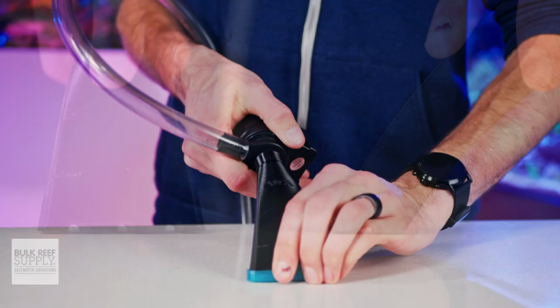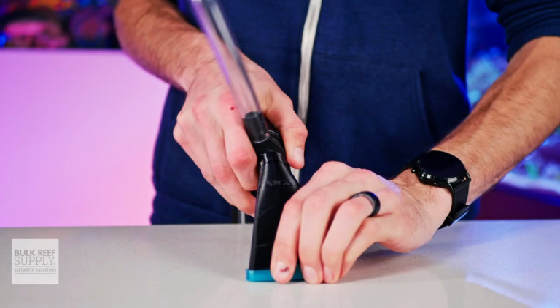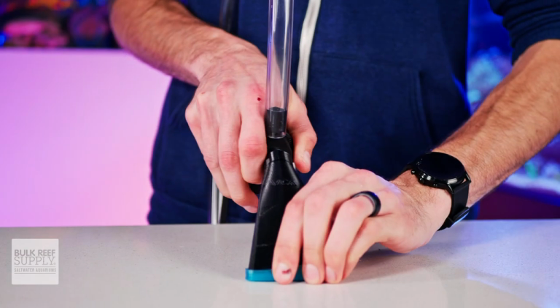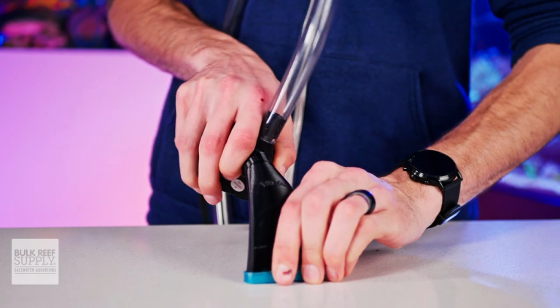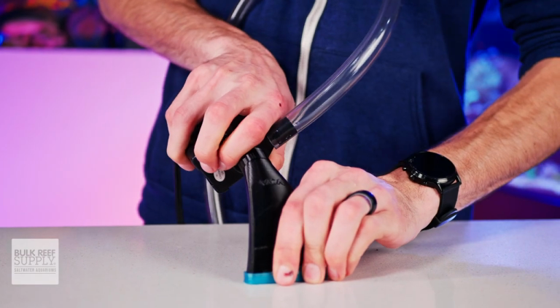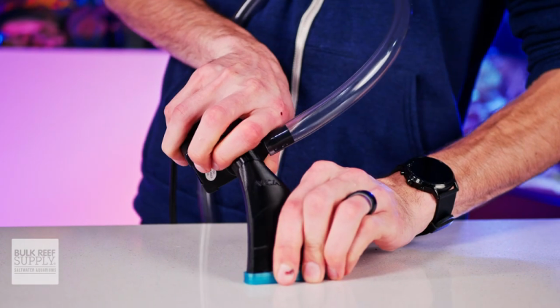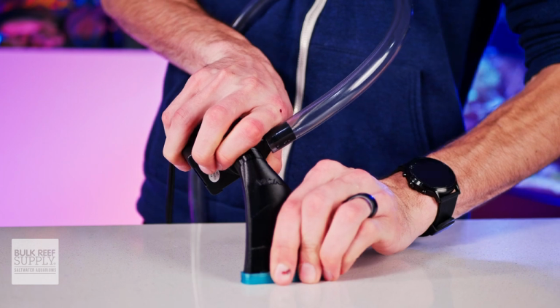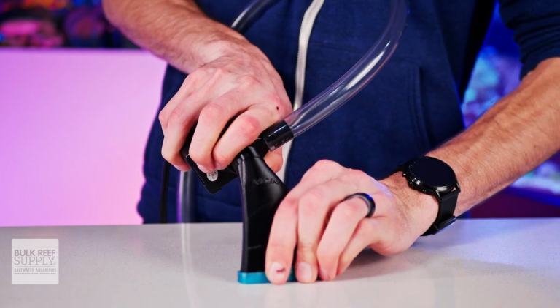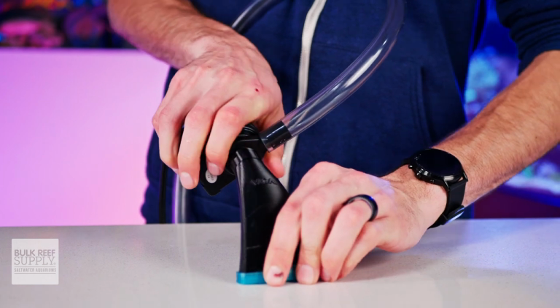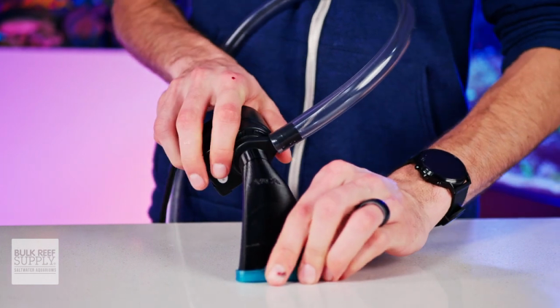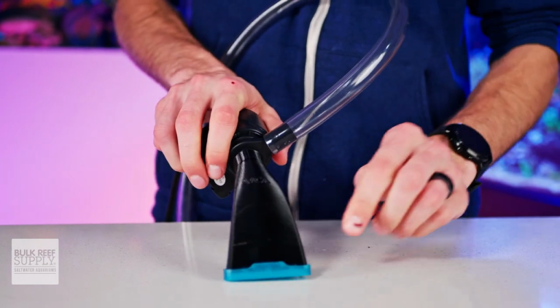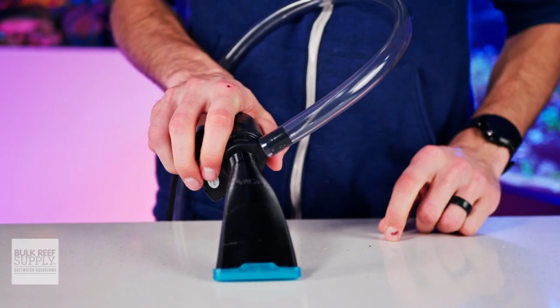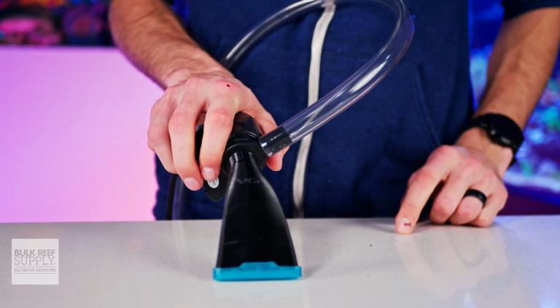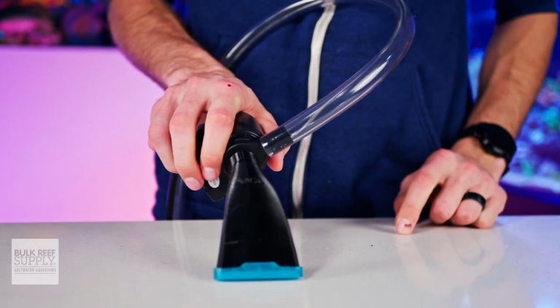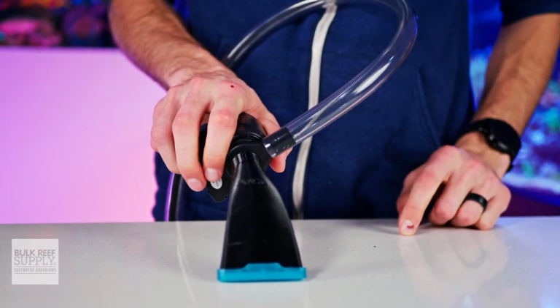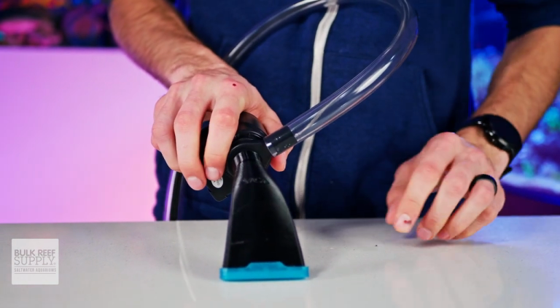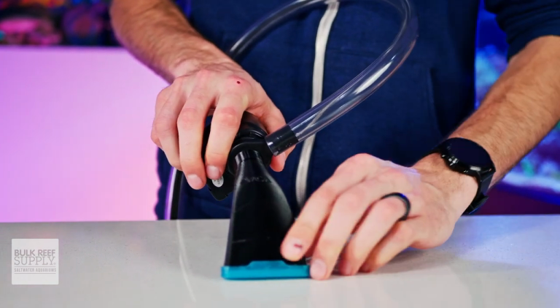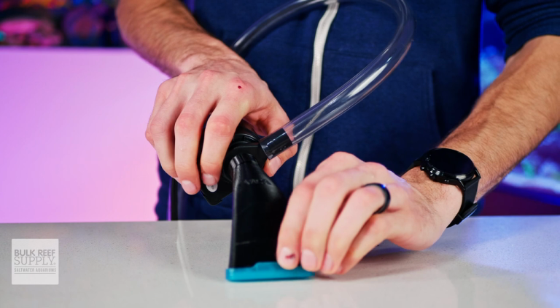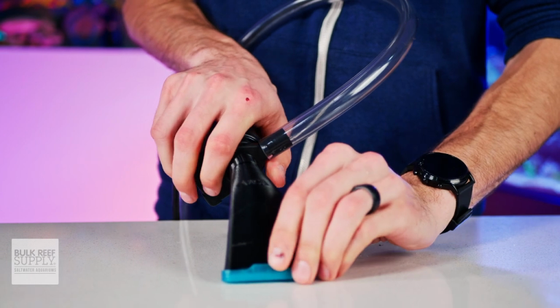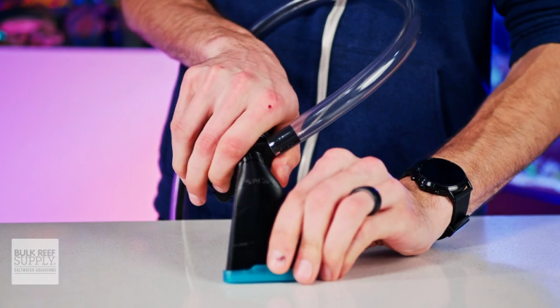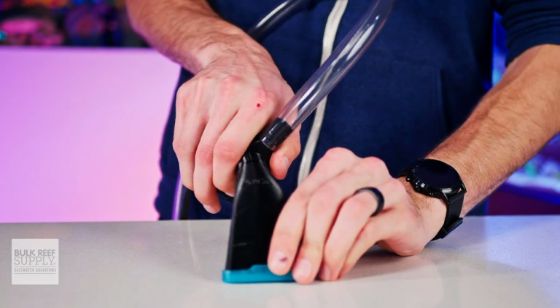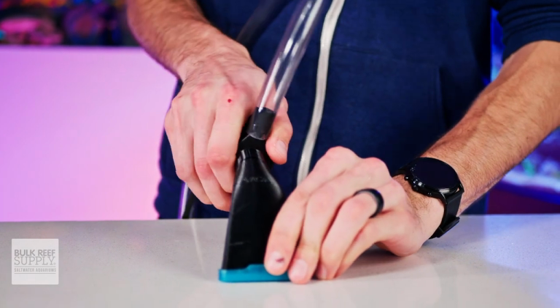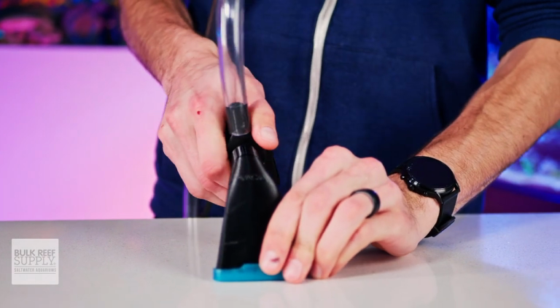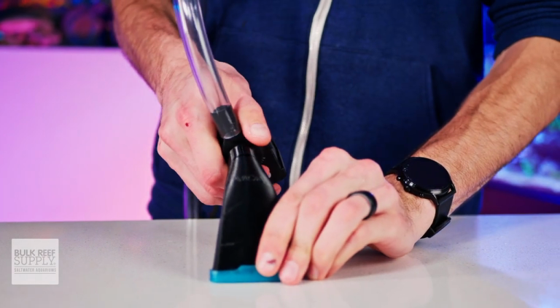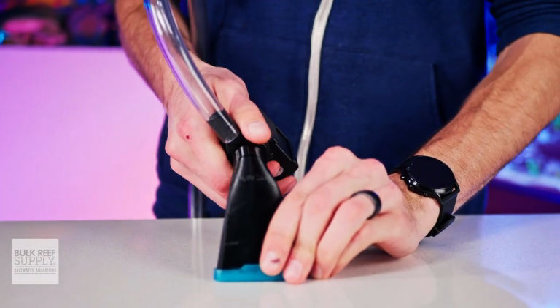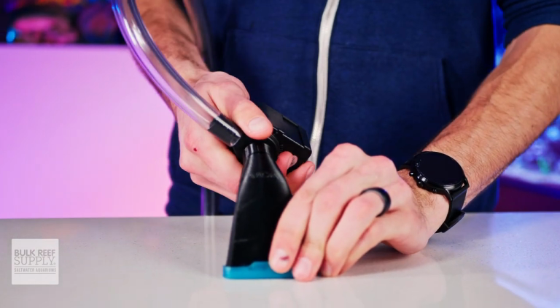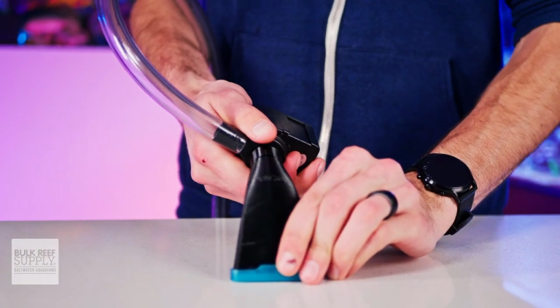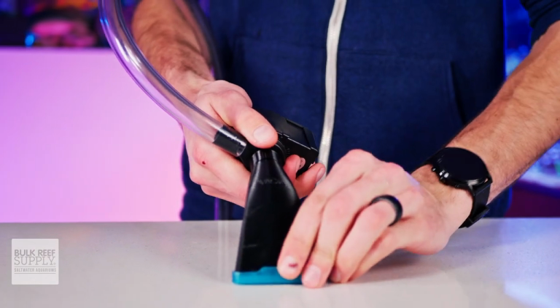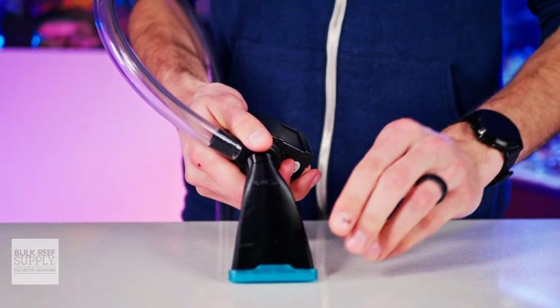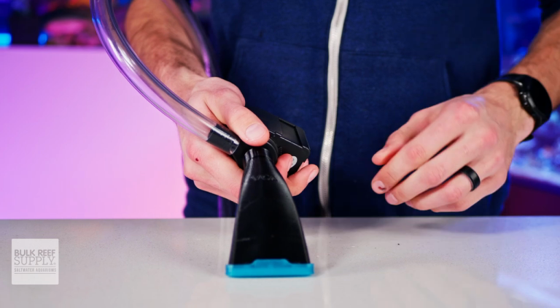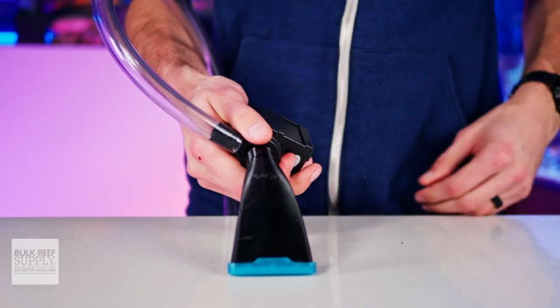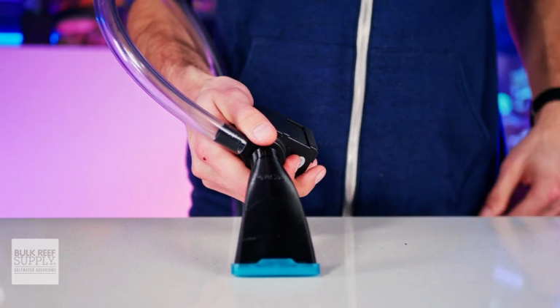Both of the vacuum attachments can also be rotated on the pump intake, so if you need a bit of extra clearance or need the tubing to be facing in a specific direction off of the pump, you can just twist the attachment so that the pump and tubing is facing the way you need it to.